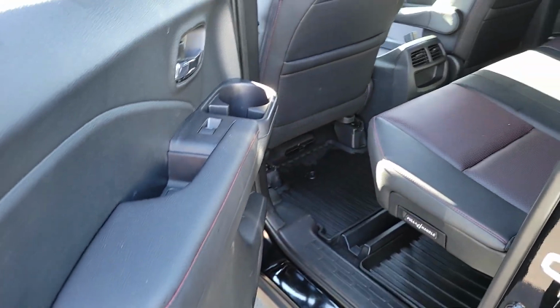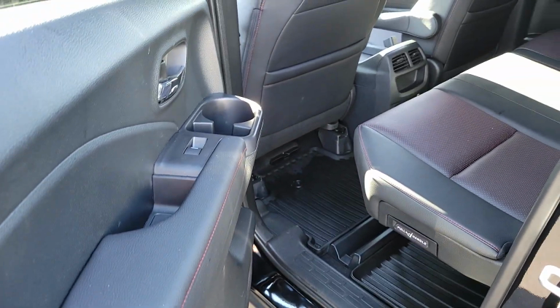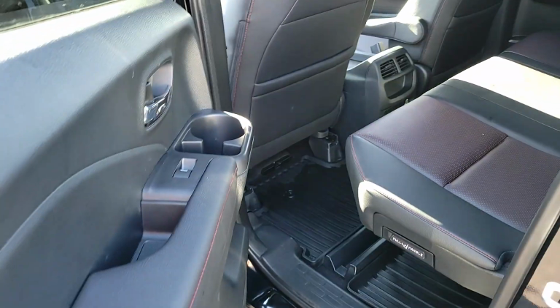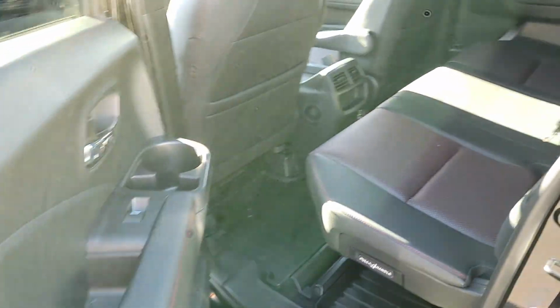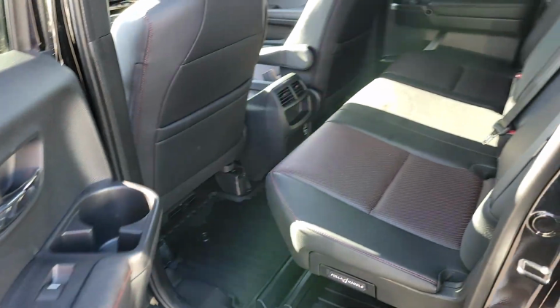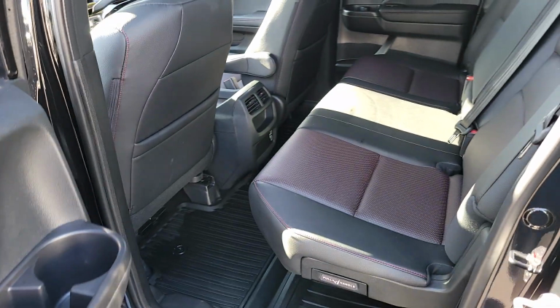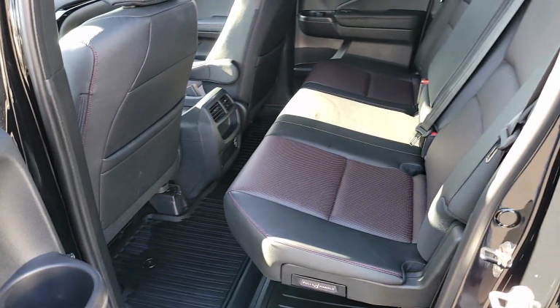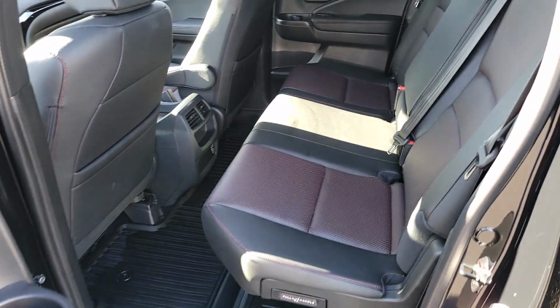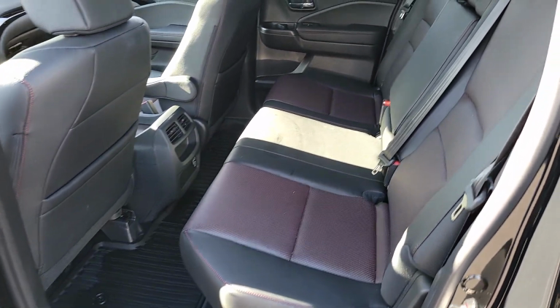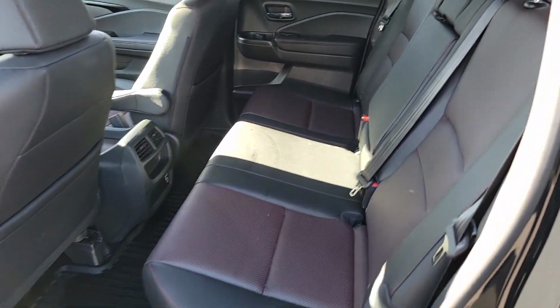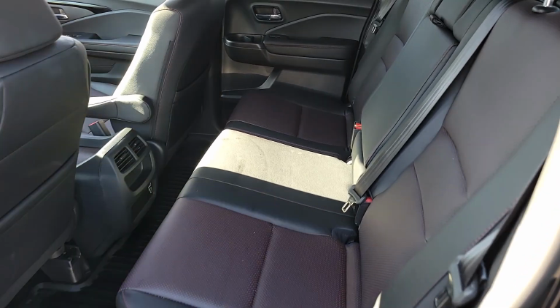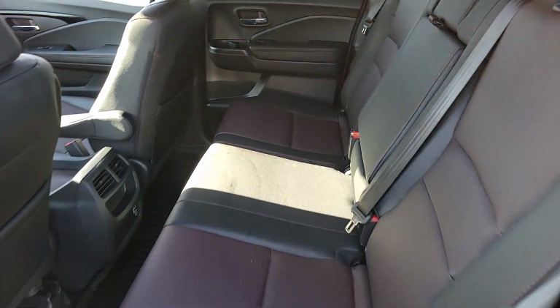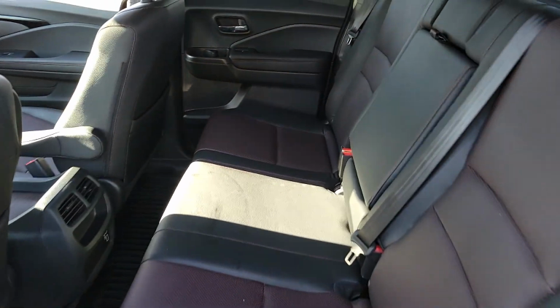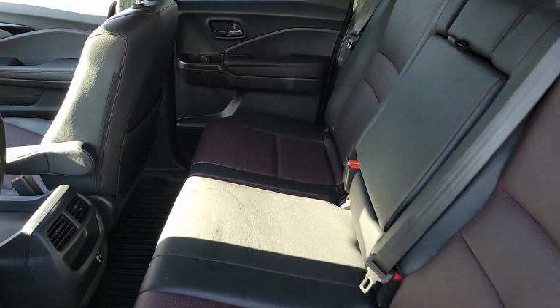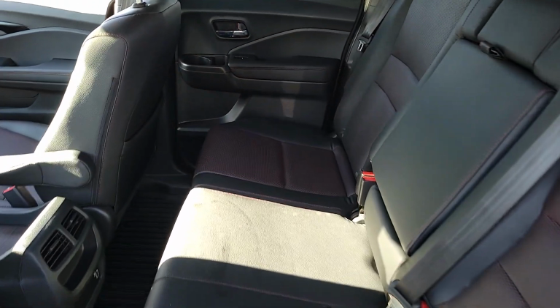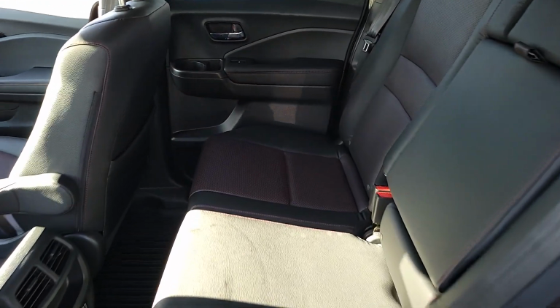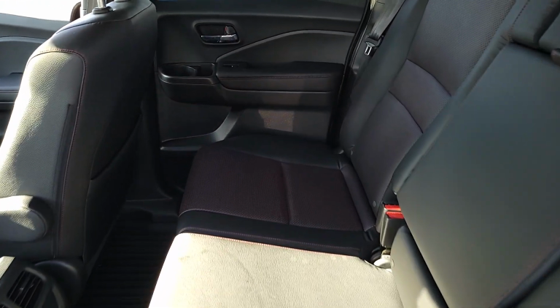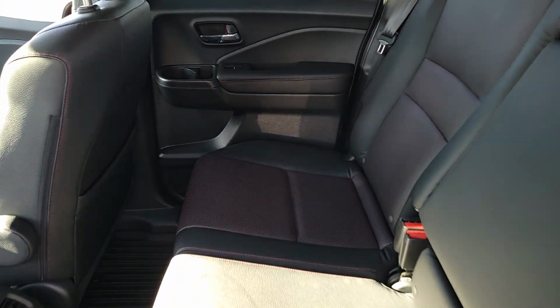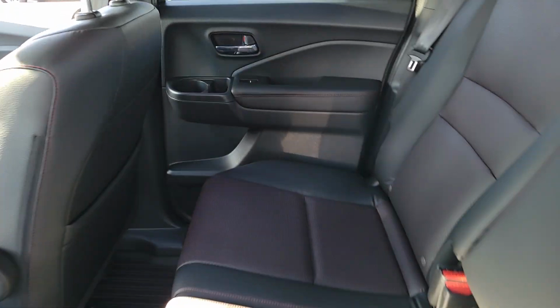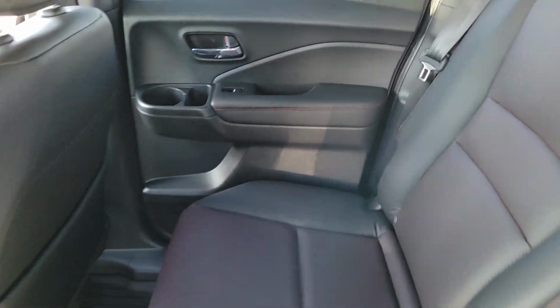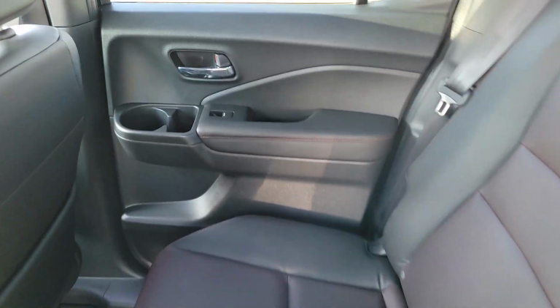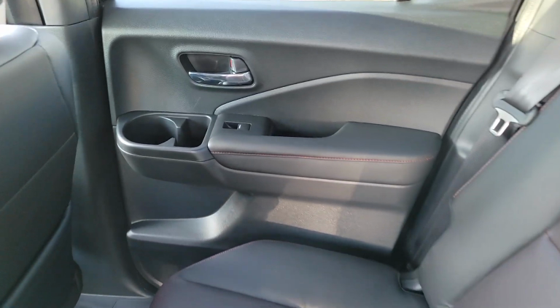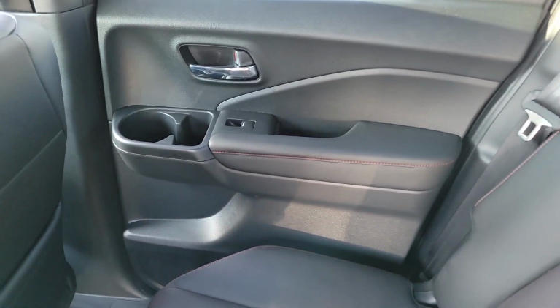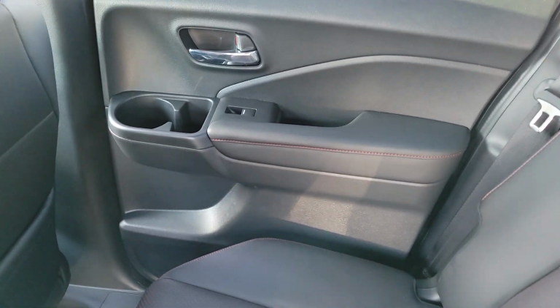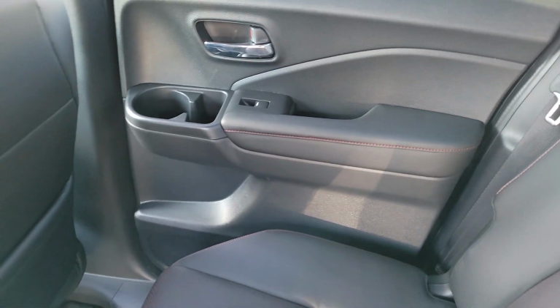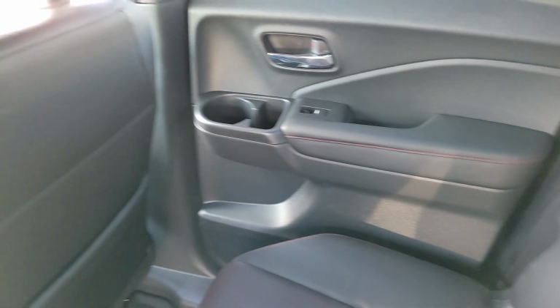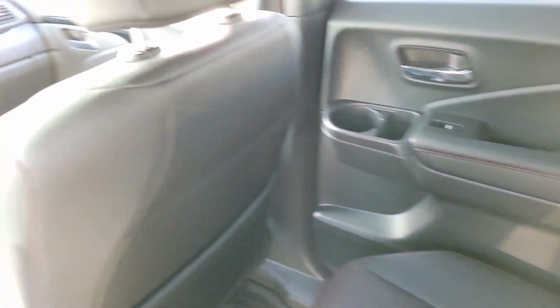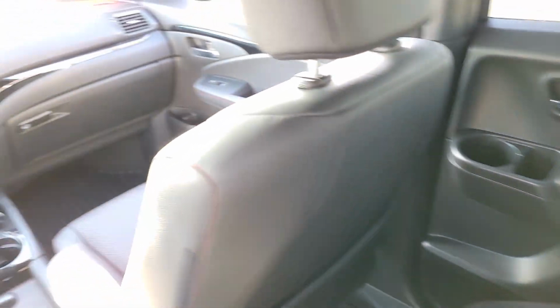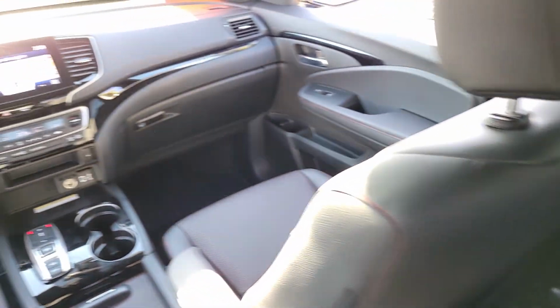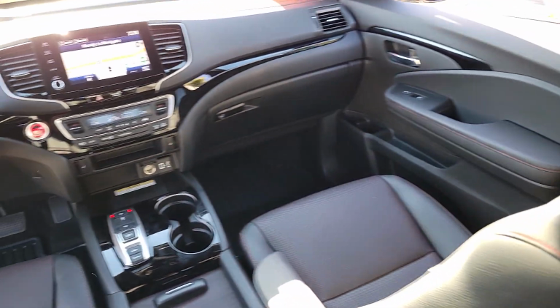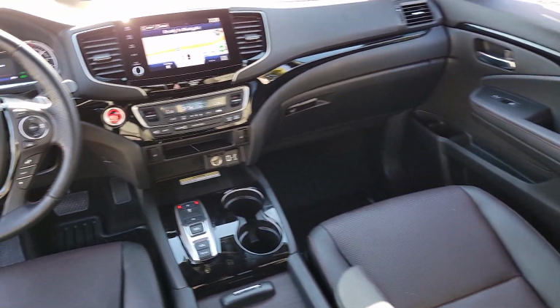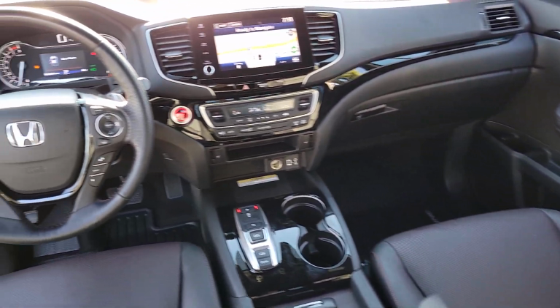Floor mats, side airbag, rear parking aid. Don't miss the opportunity to drive a pickup that's as multidimensional as you are. Come in today and drive this Honda Ridgeline.